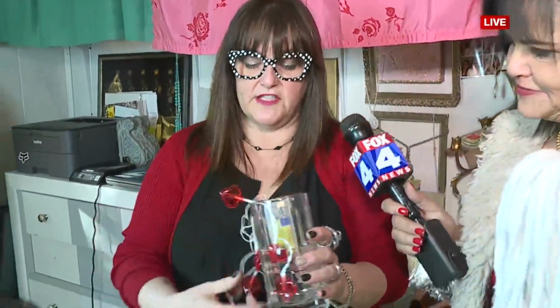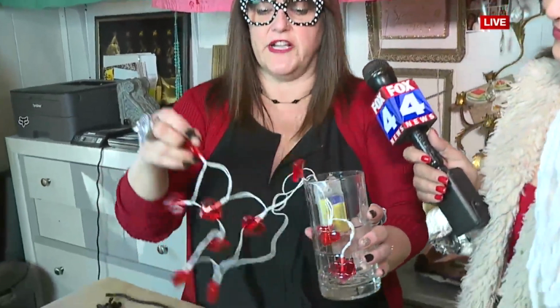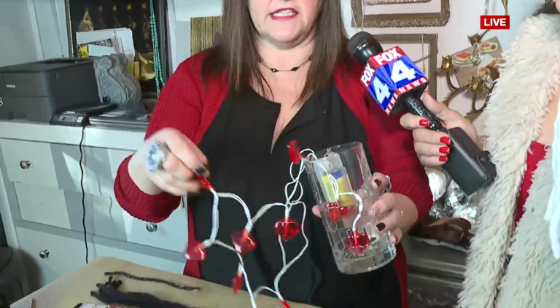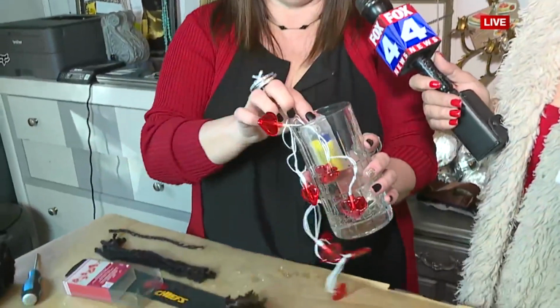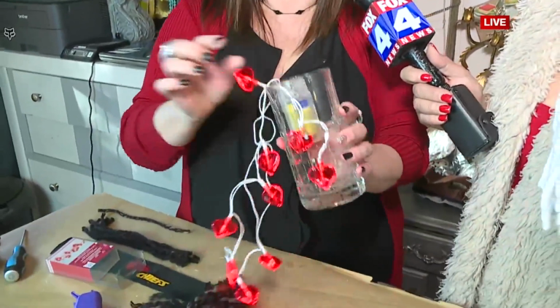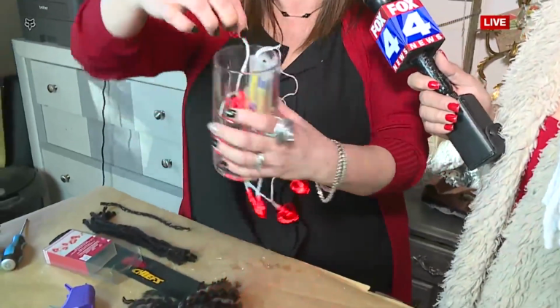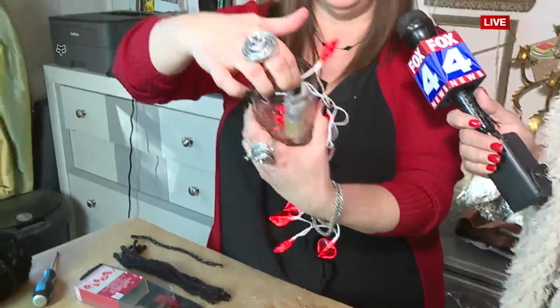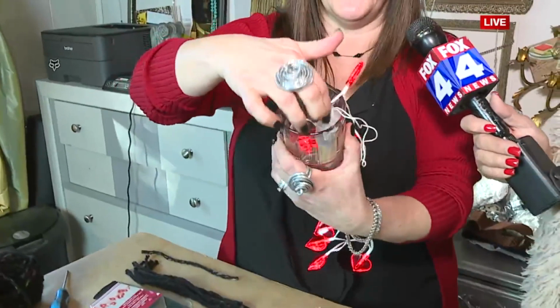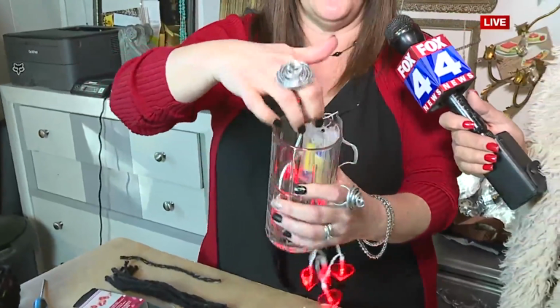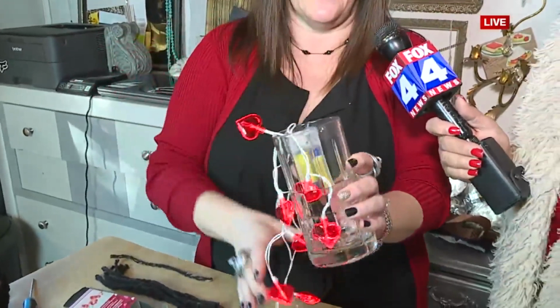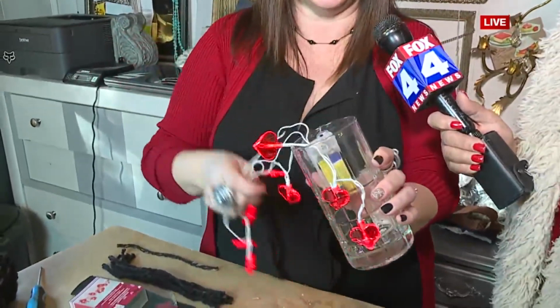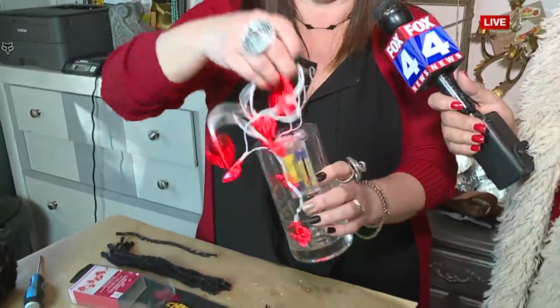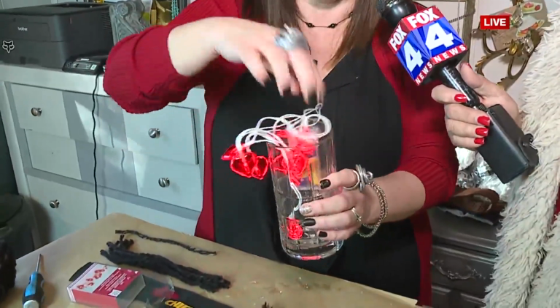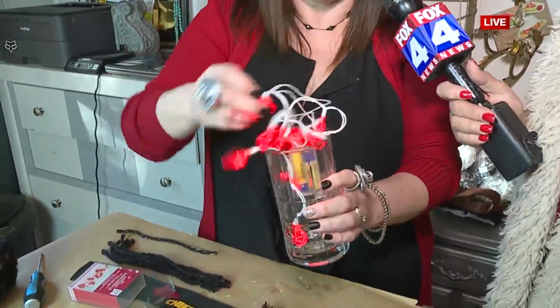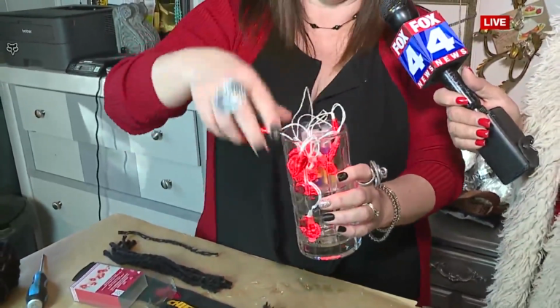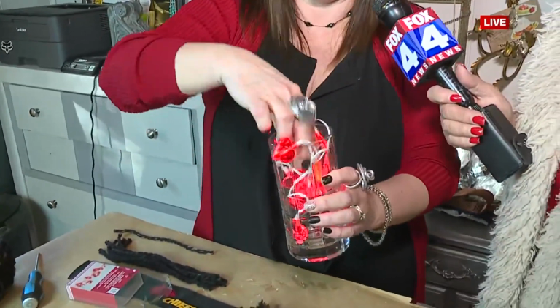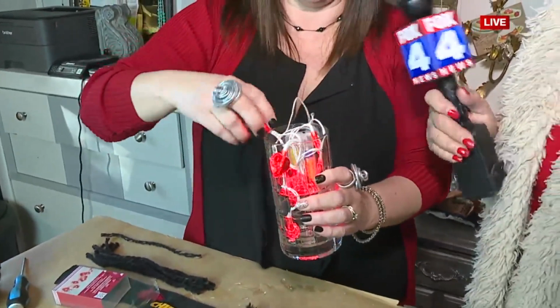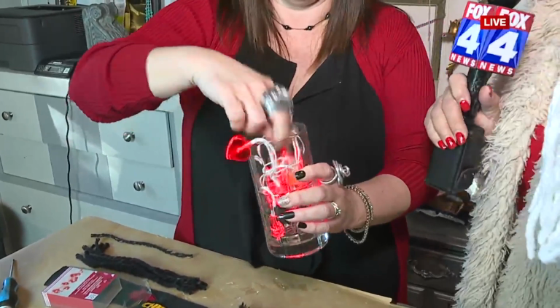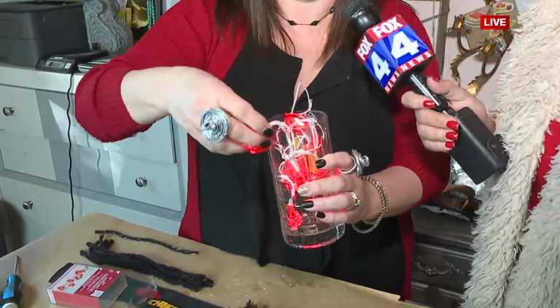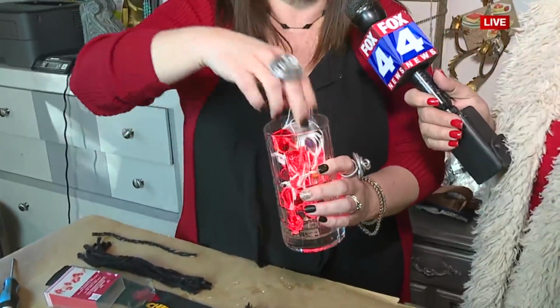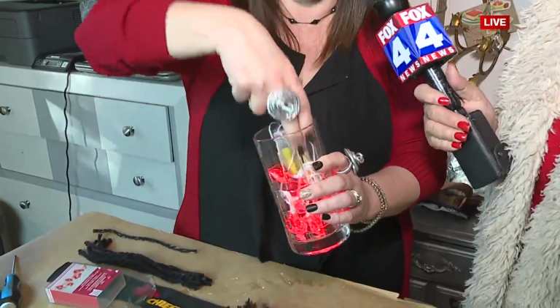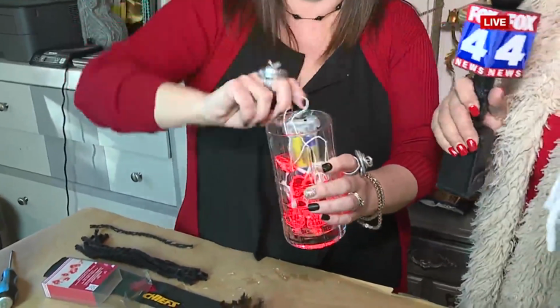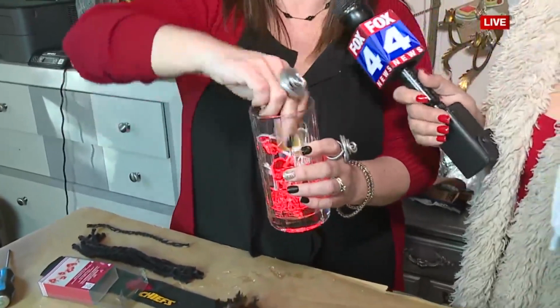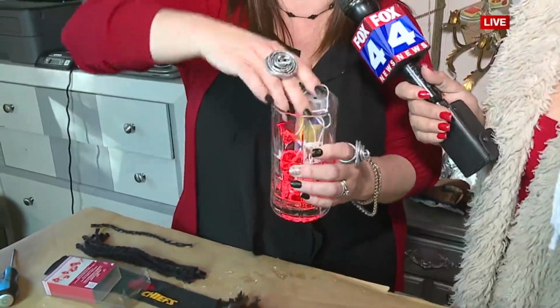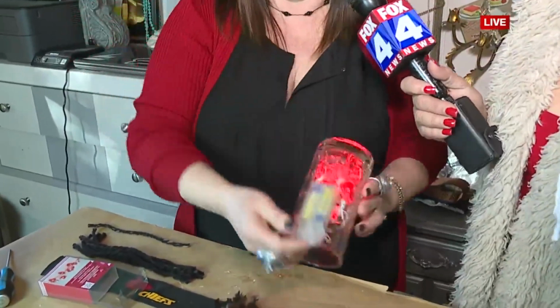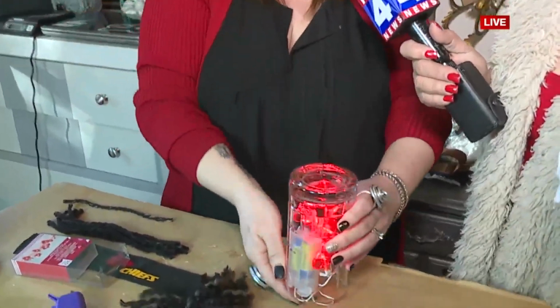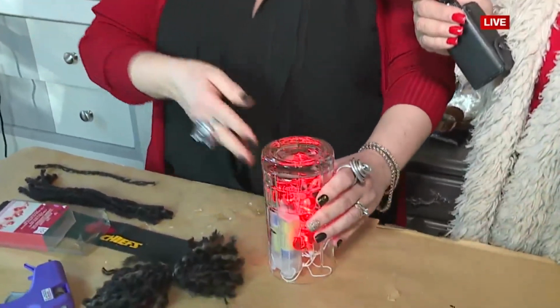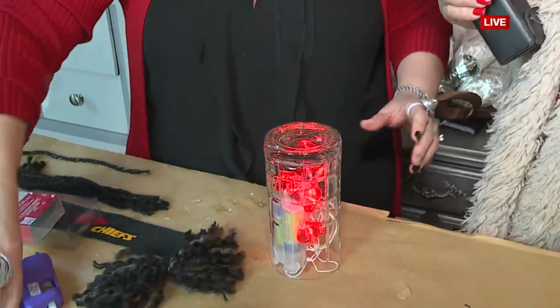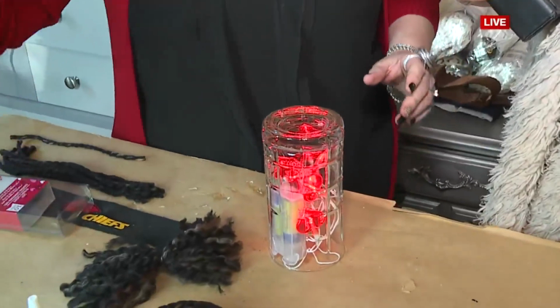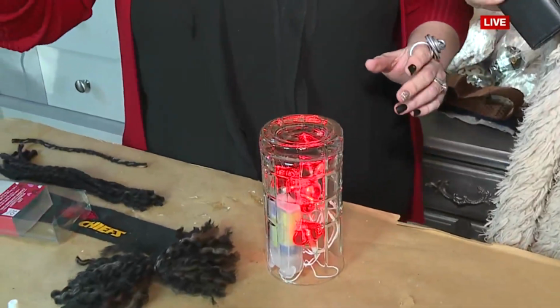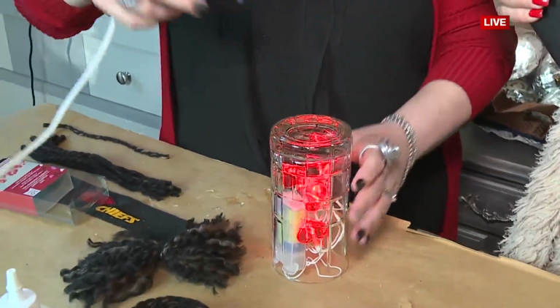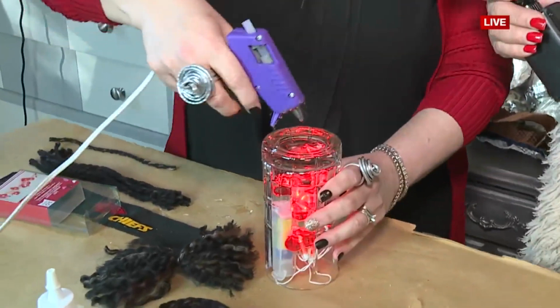These are the string lights — I'll flip those on. I went ahead and pre-glued this down just to show you. I love lights. They make everything better. Just shove that in there, and then literally flip it upside down. Got my hot glue gun going here.